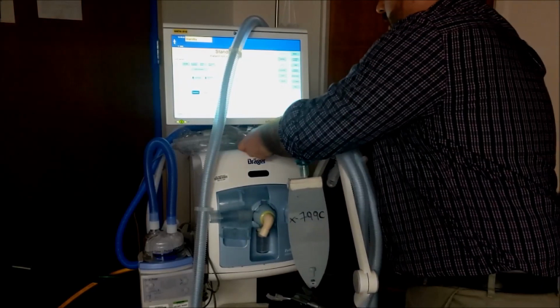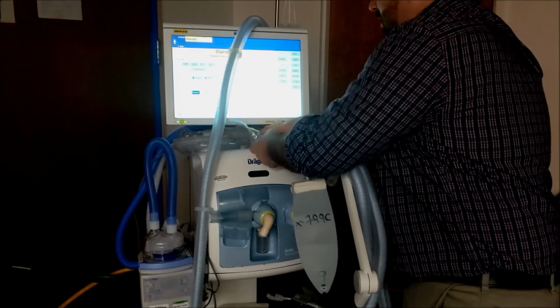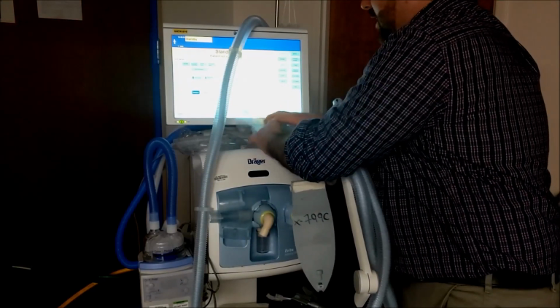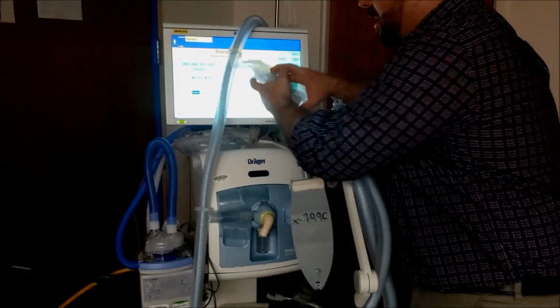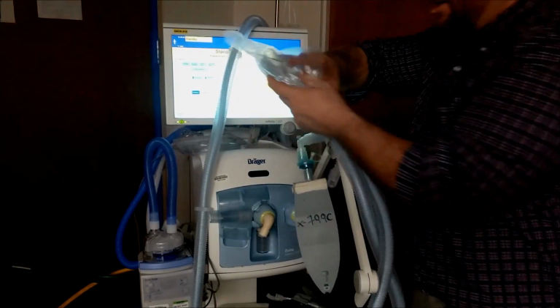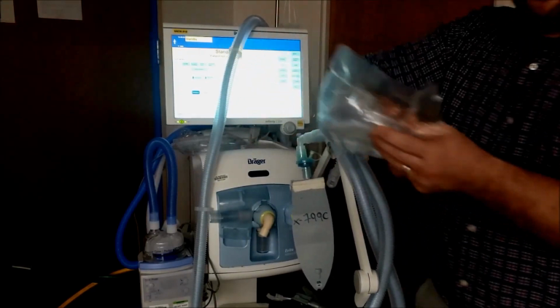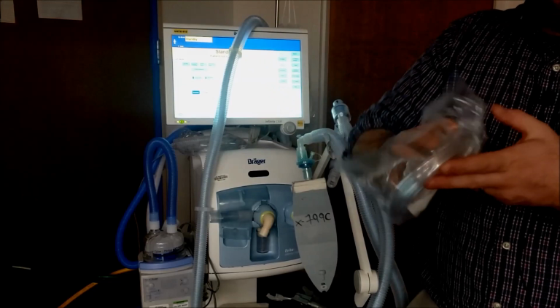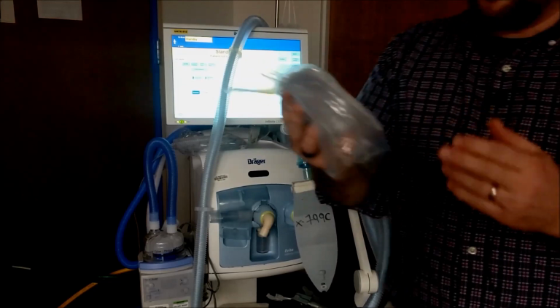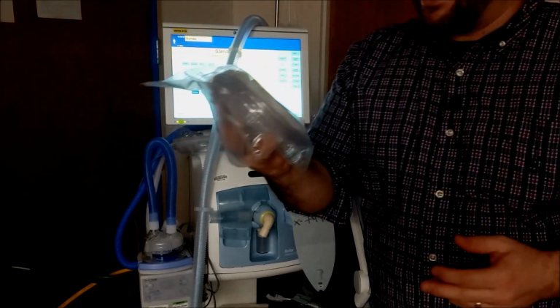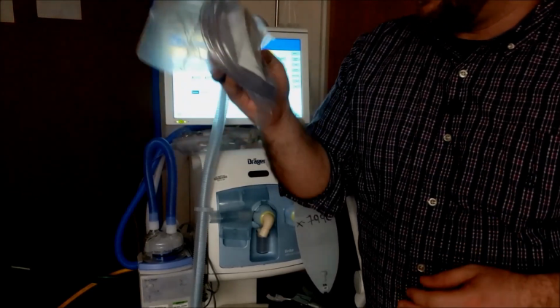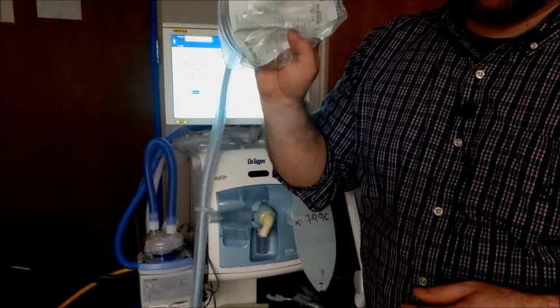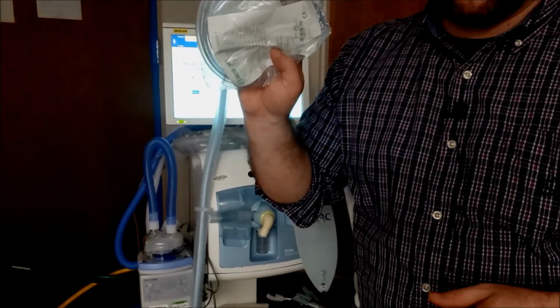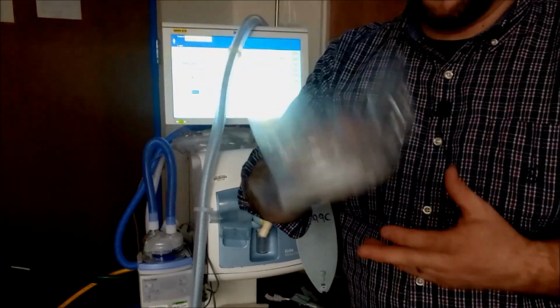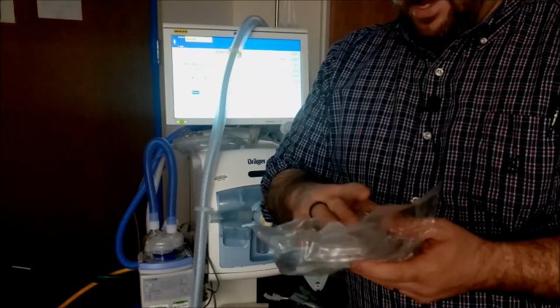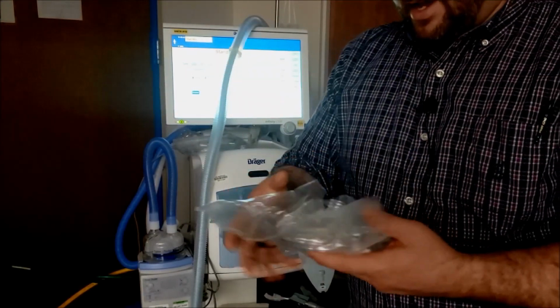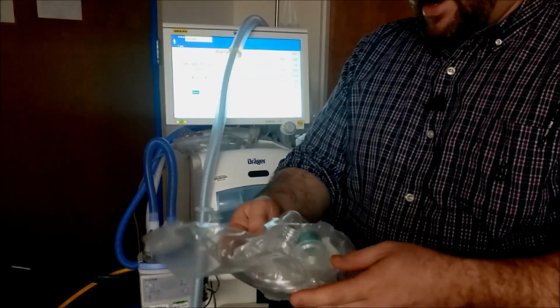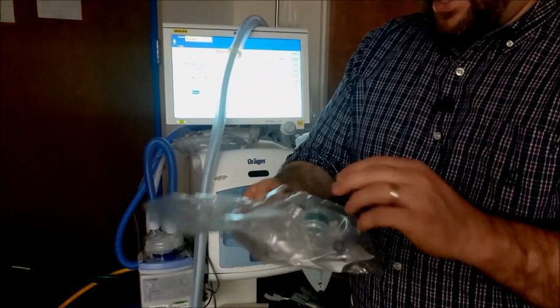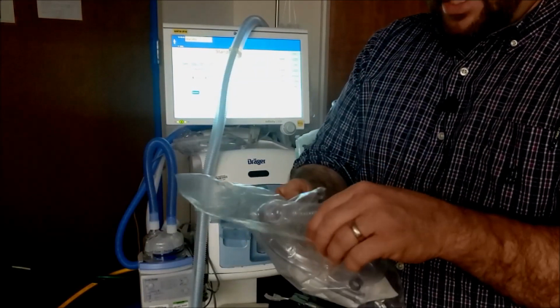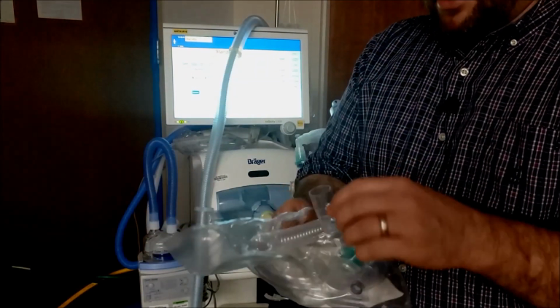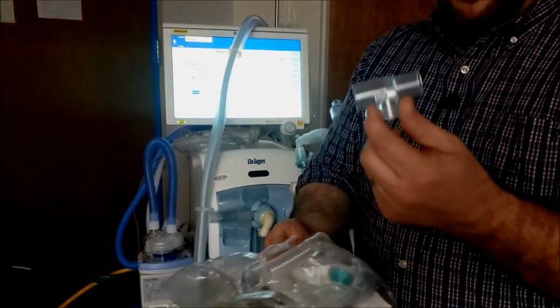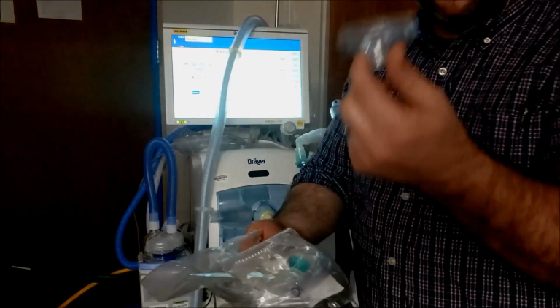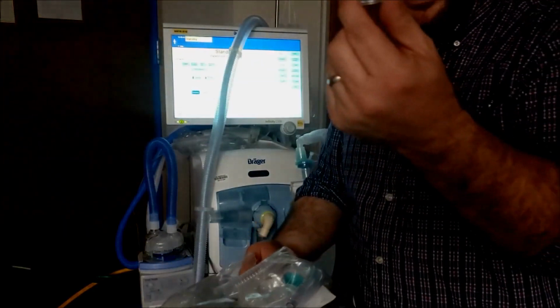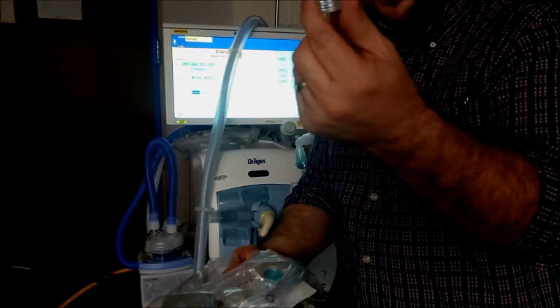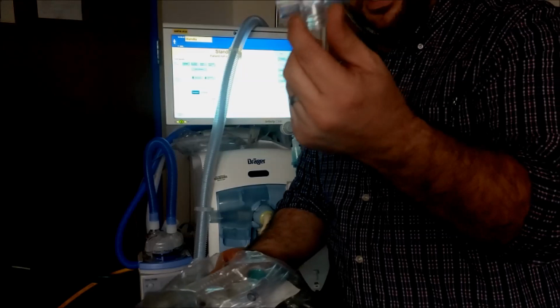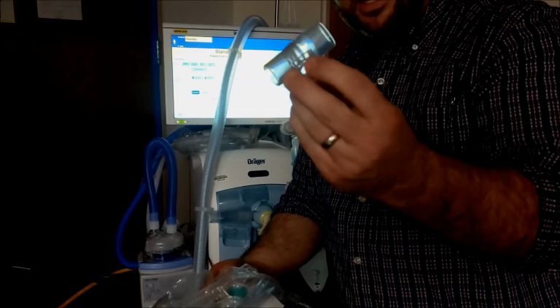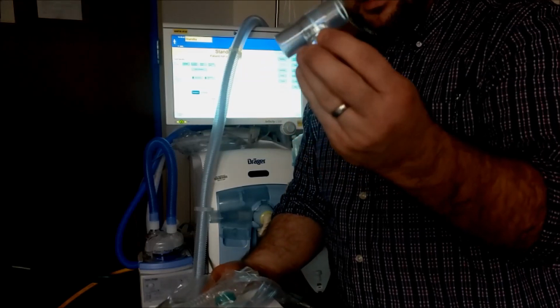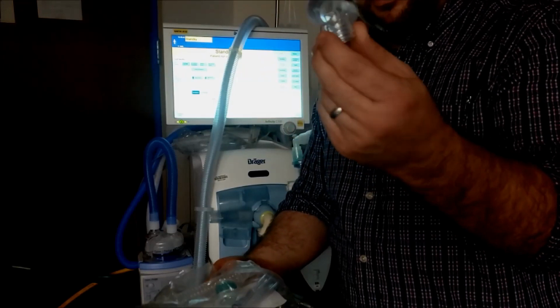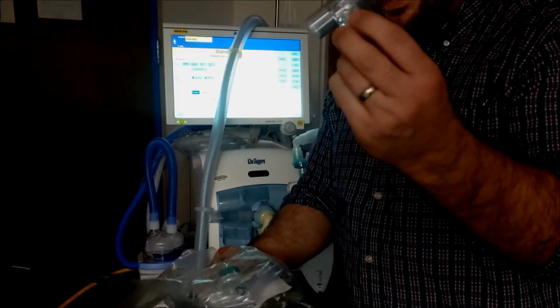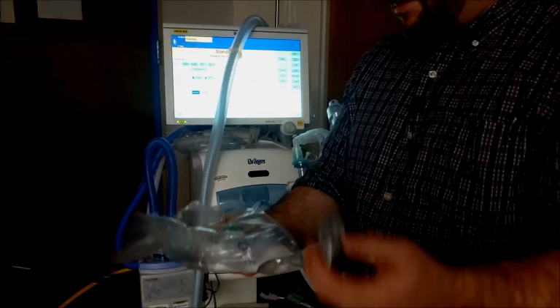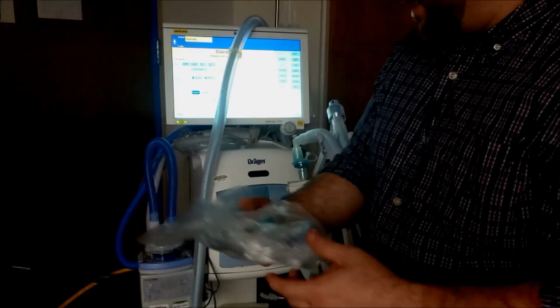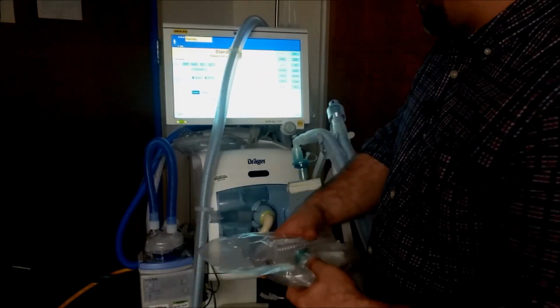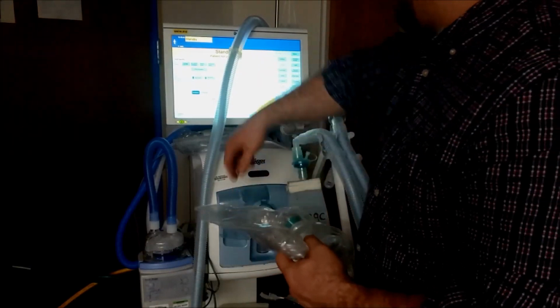The next thing you need are two nebulizer setups. Ours are from Salter. Of the nebulizer setup, all you're going to take out is the T — the clear T out of both nebulizer setups.